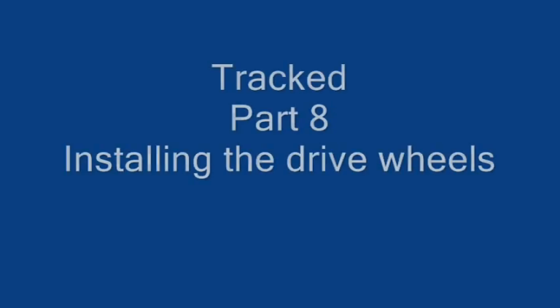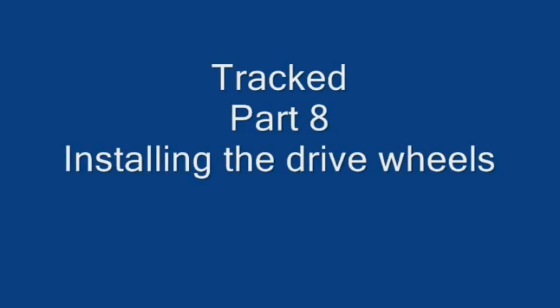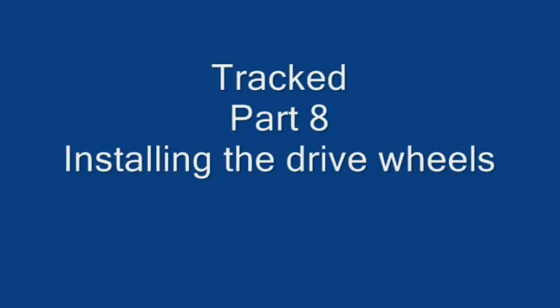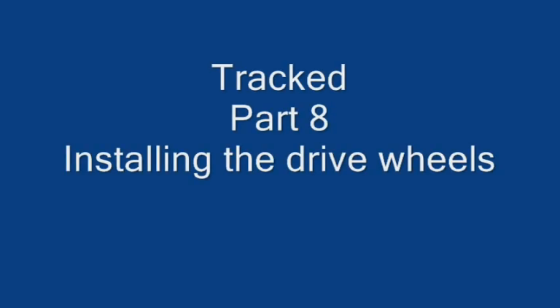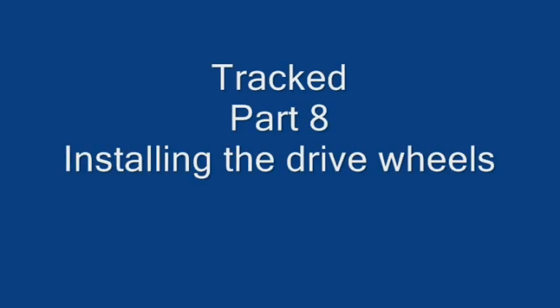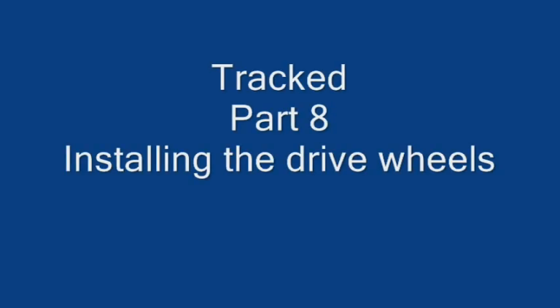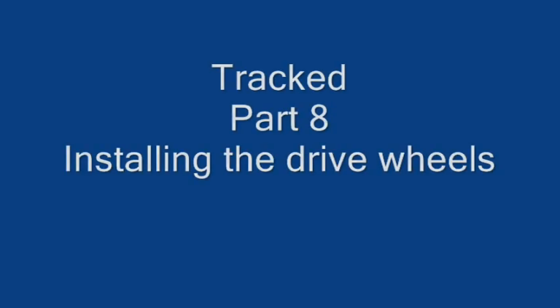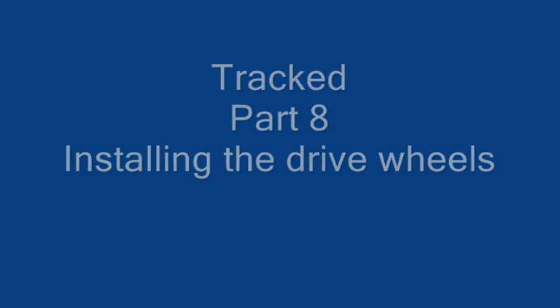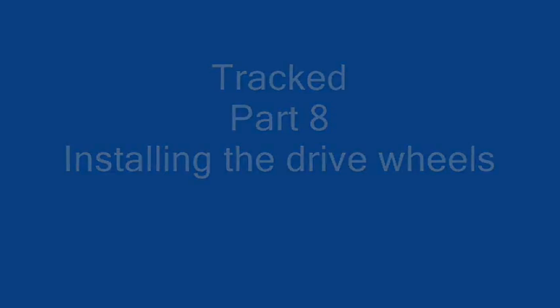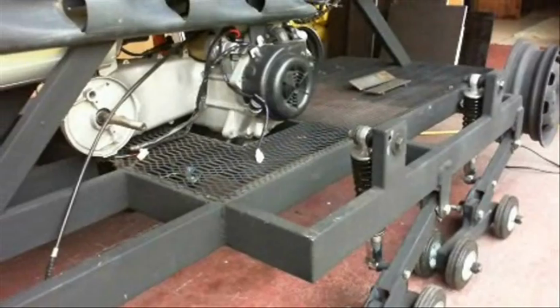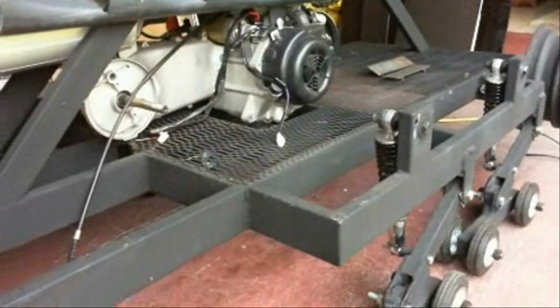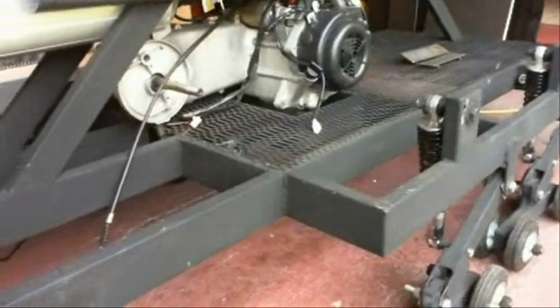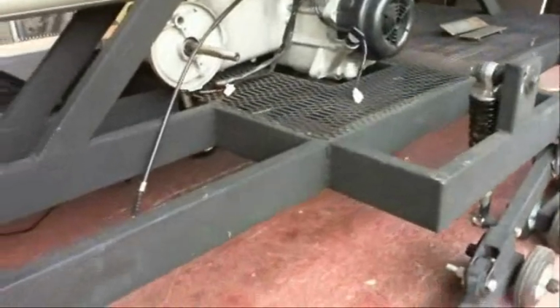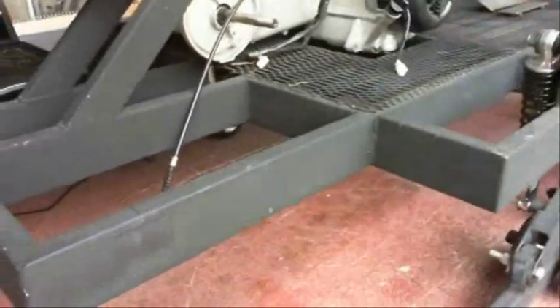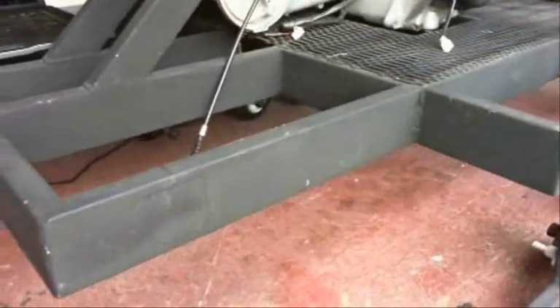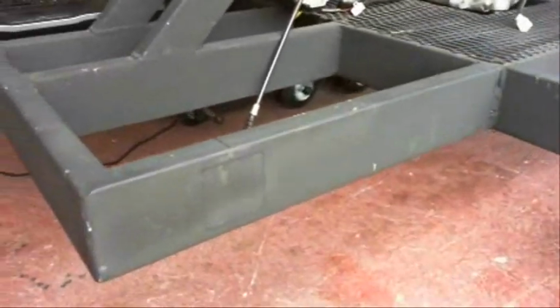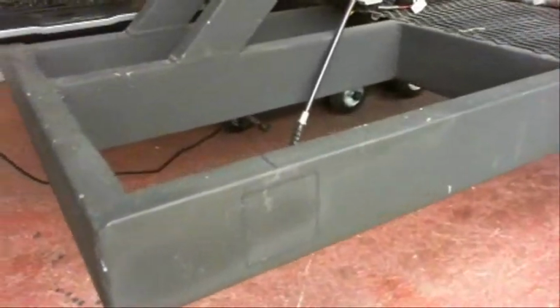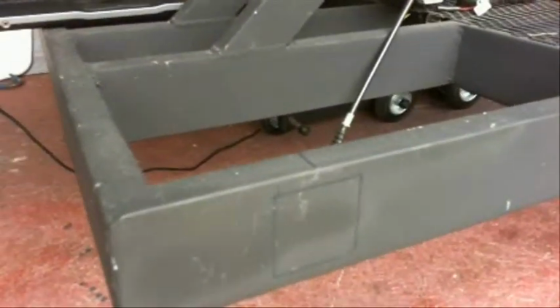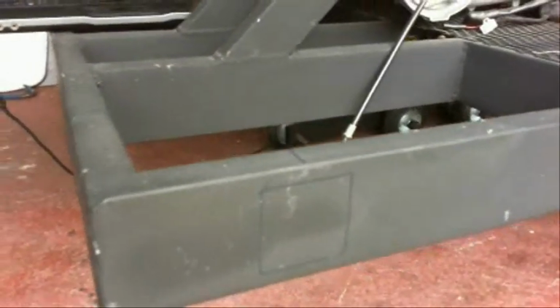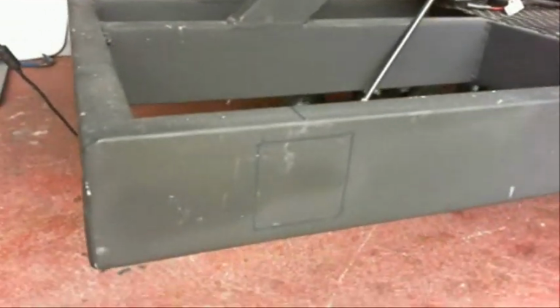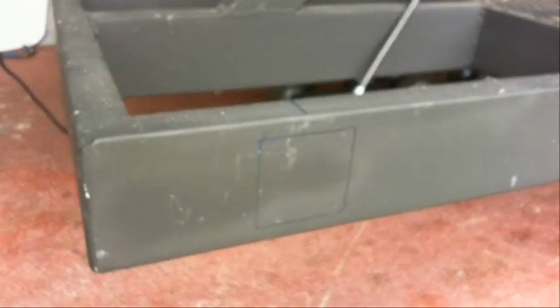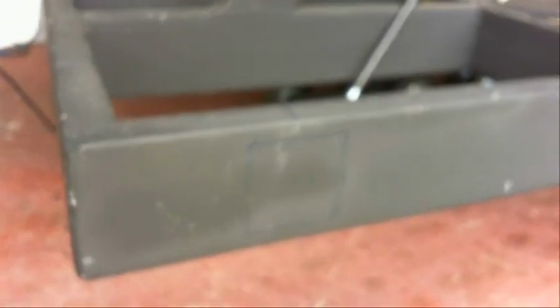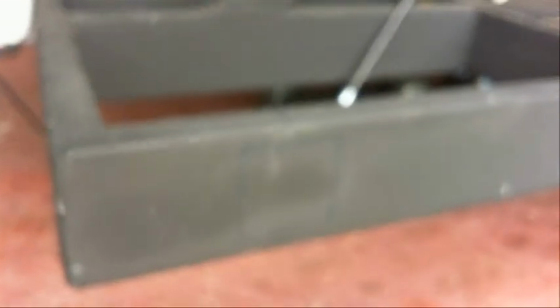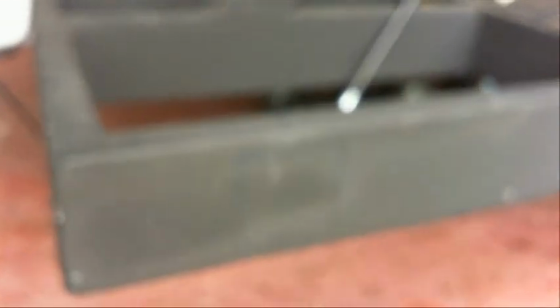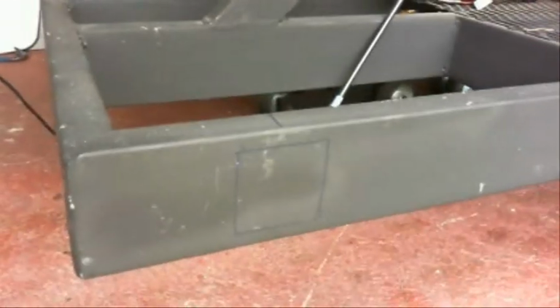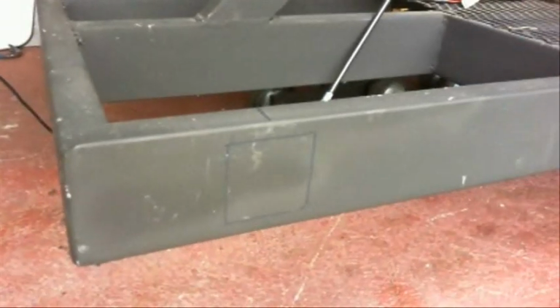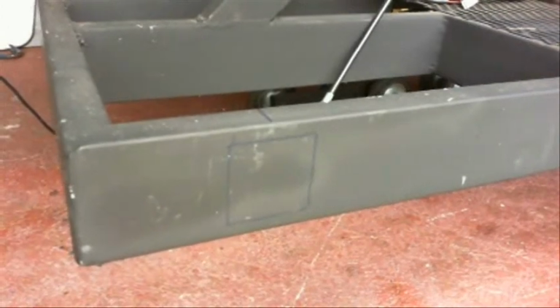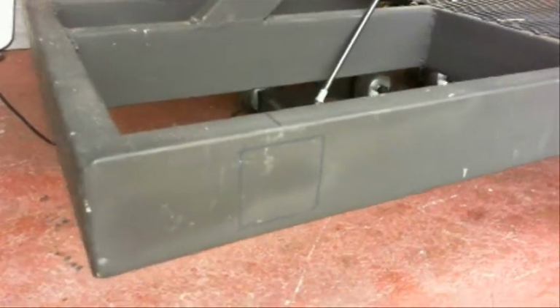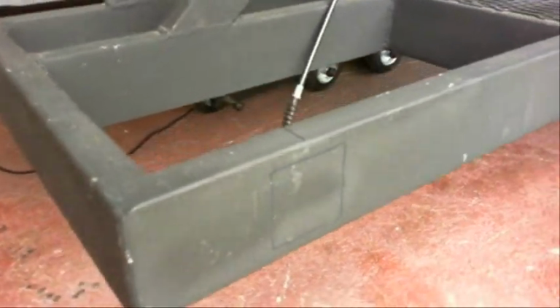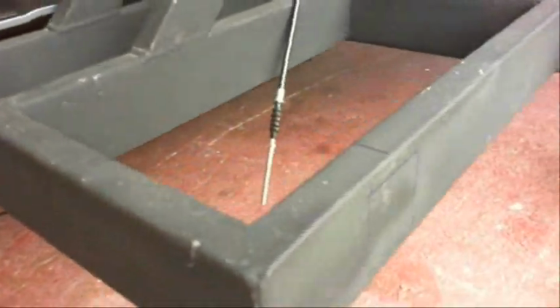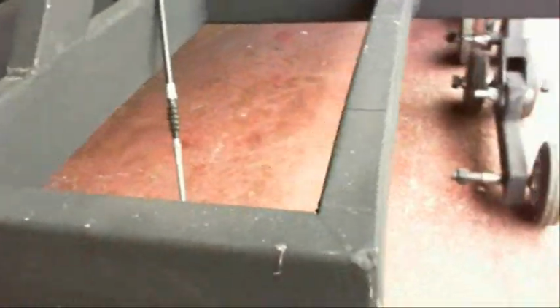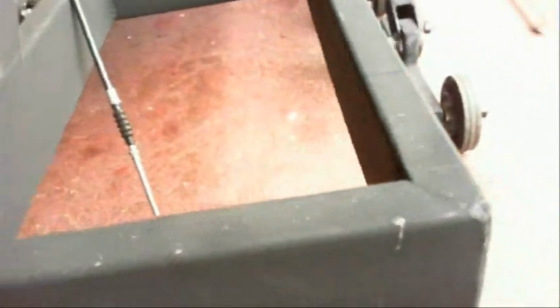In this video I'm going to show you how I installed the drive wheels. The first thing I need to do is mark out the position of the tube that's going to hold the wheel and the bearing assembly.